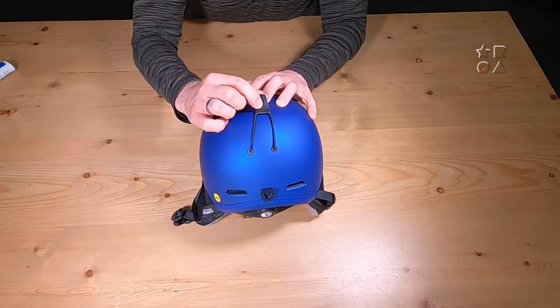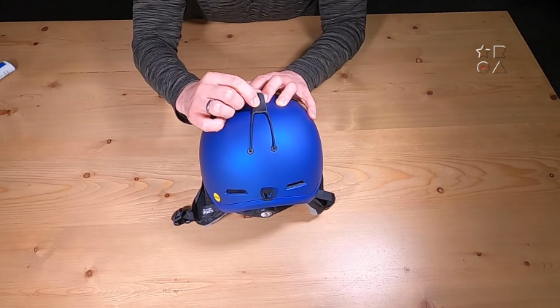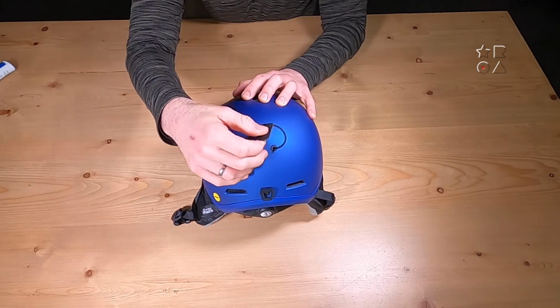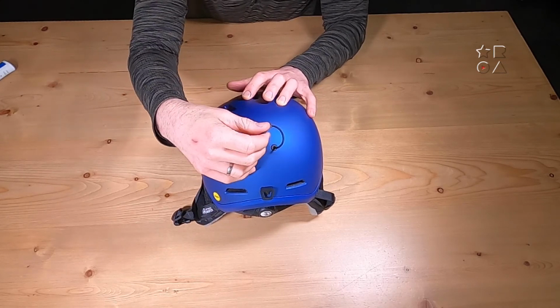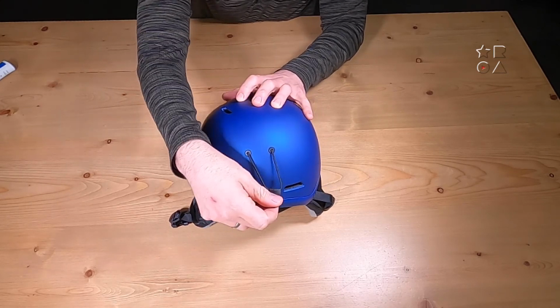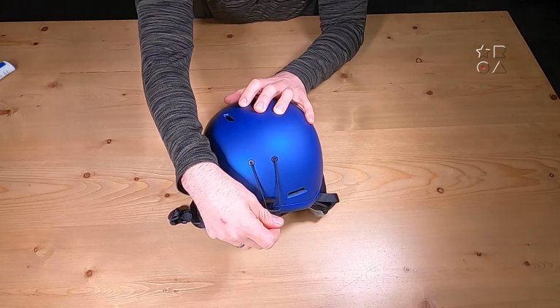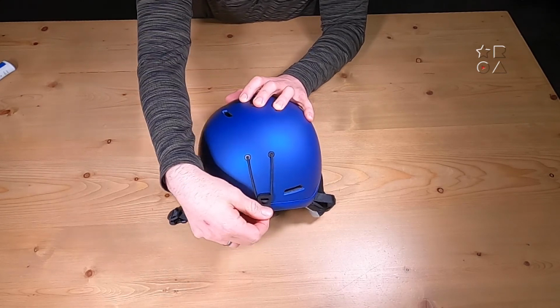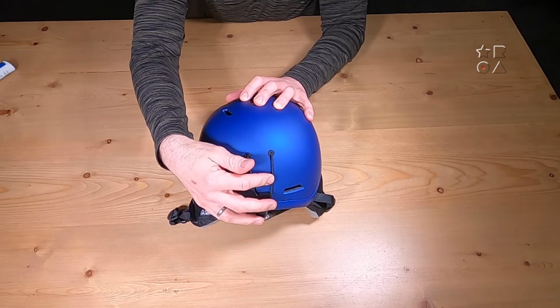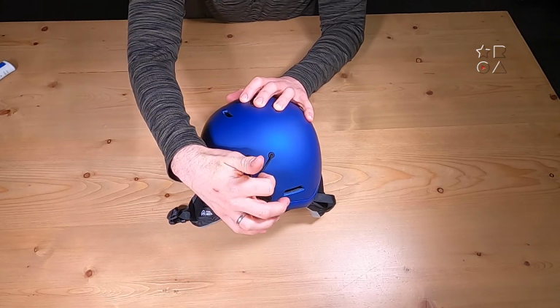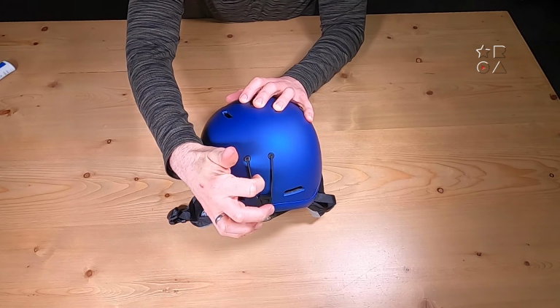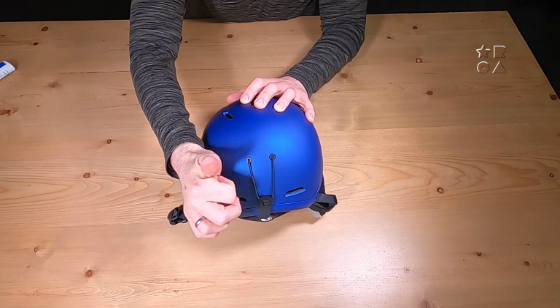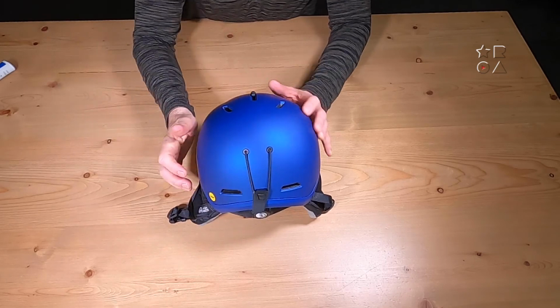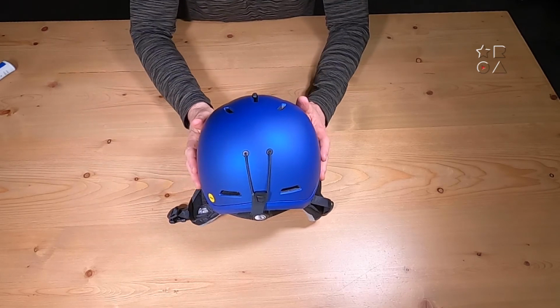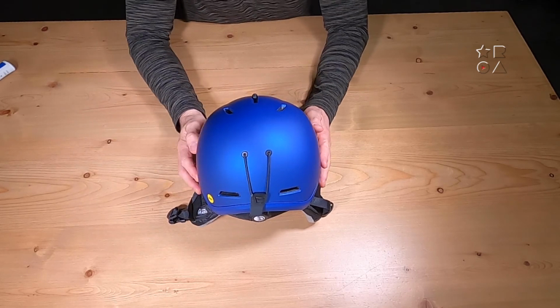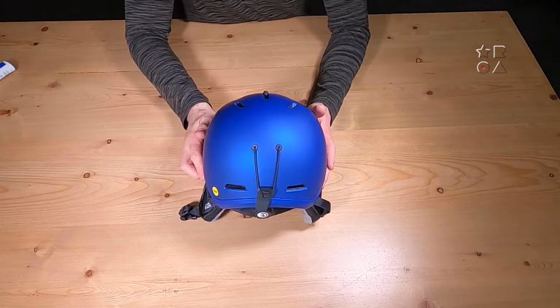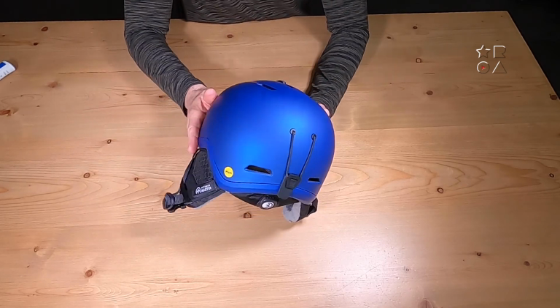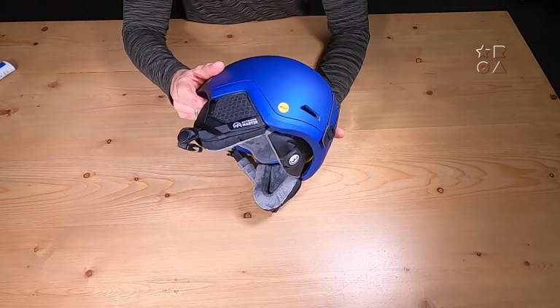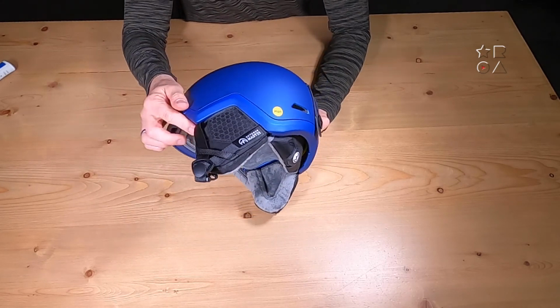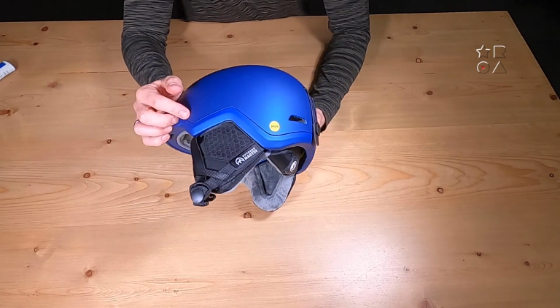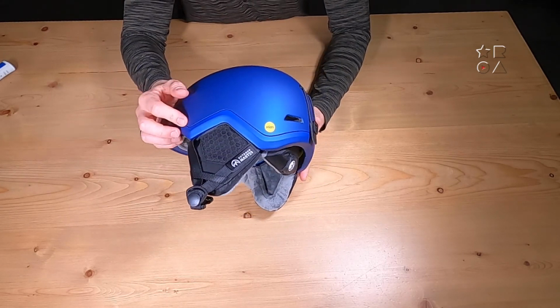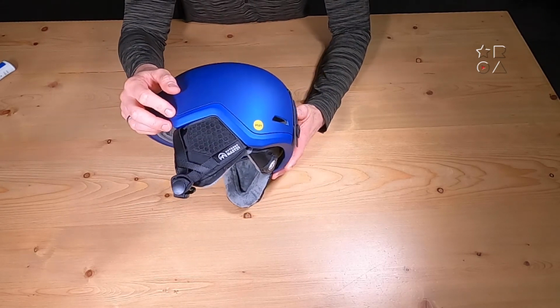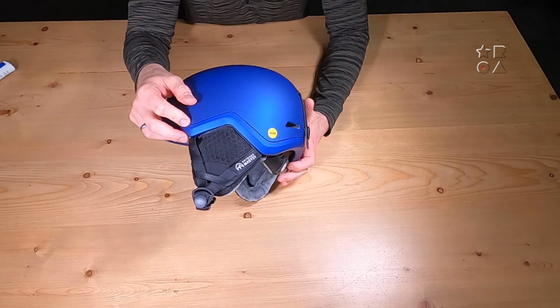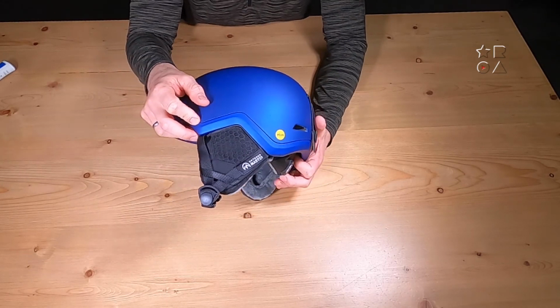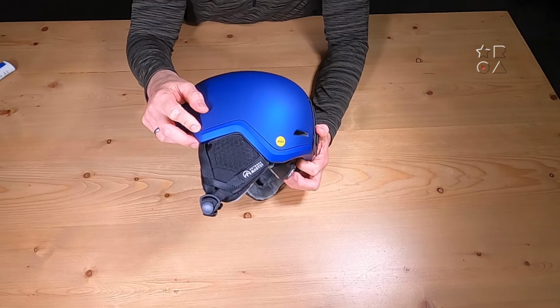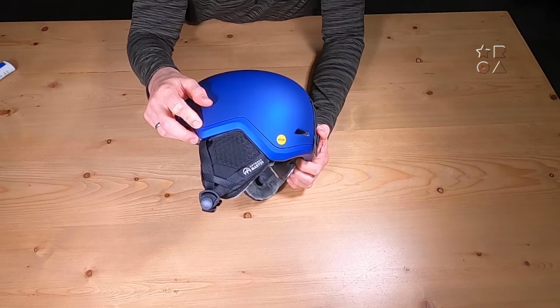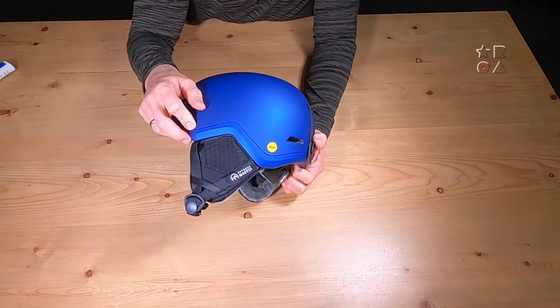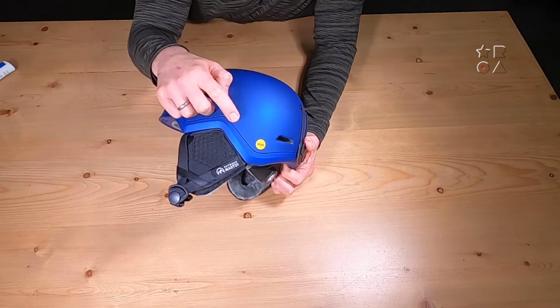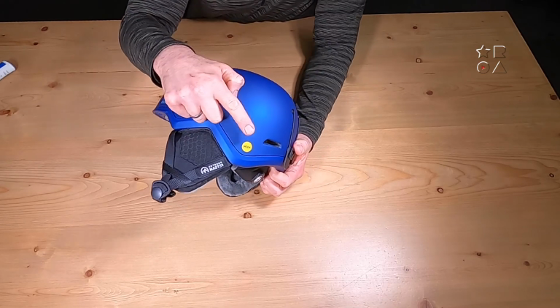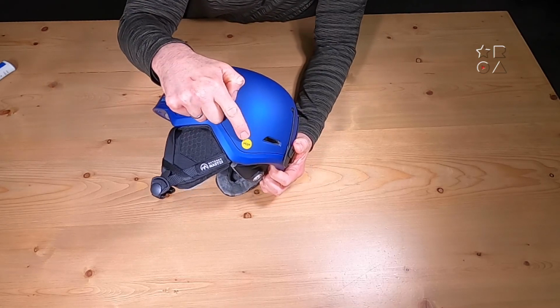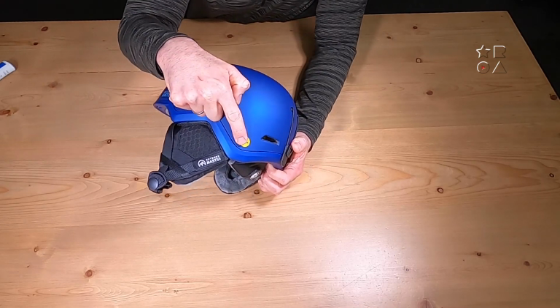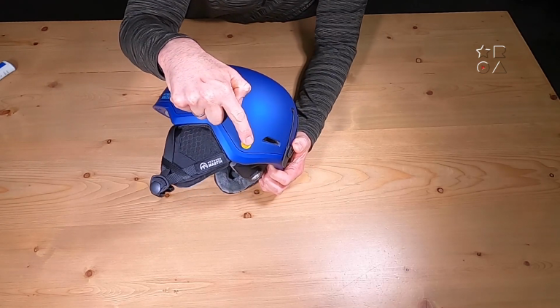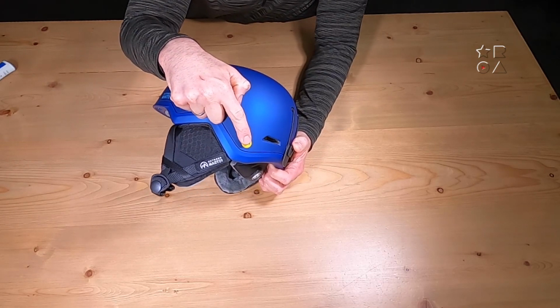Here on the back, also a fairly standard affair. I quite like this solution with the little elastic to keep the band of your ski goggles in place — foolproof, can't really break, so that is quite nice.